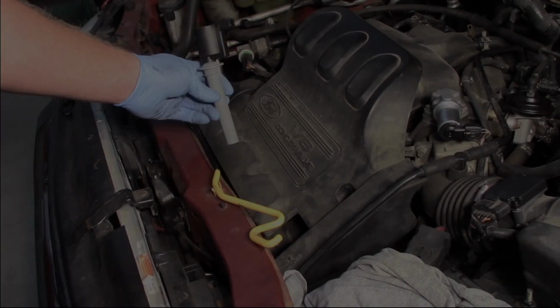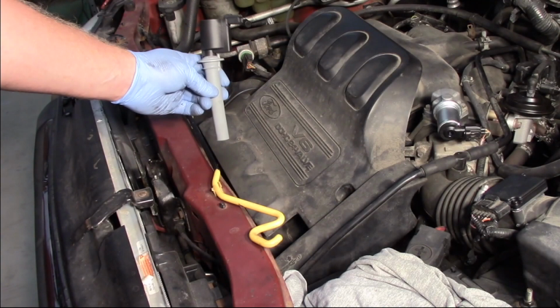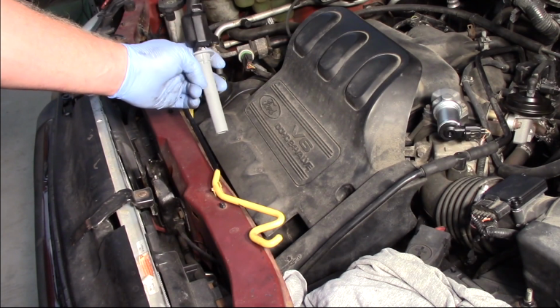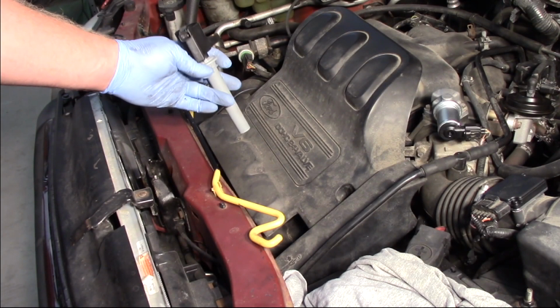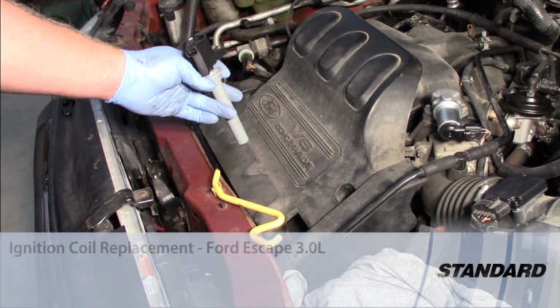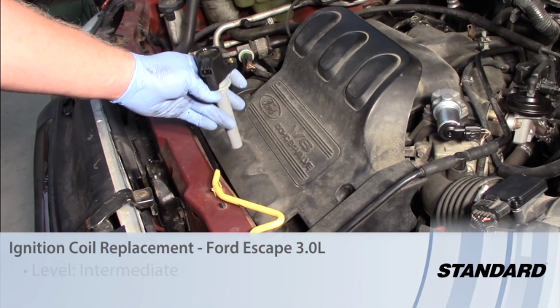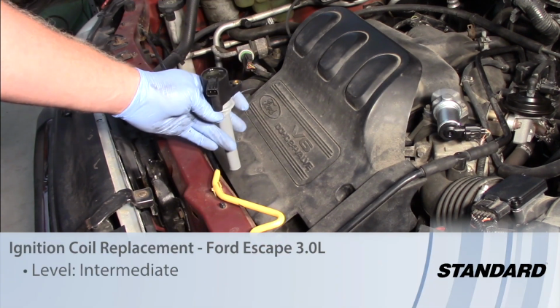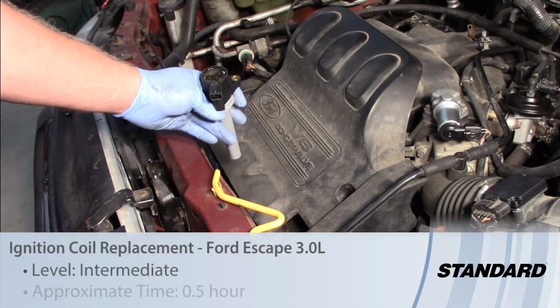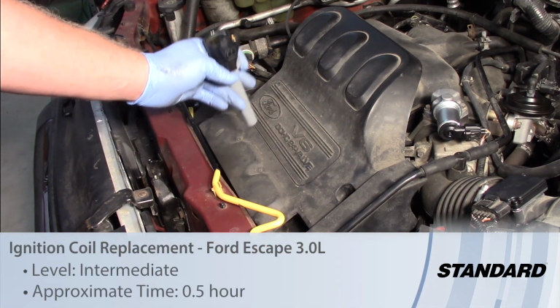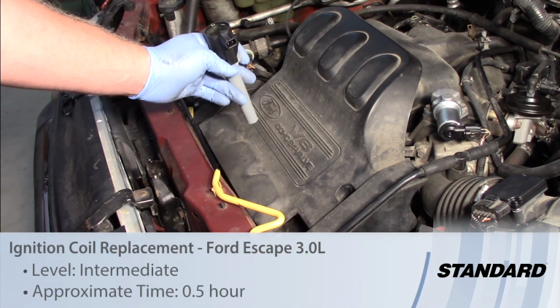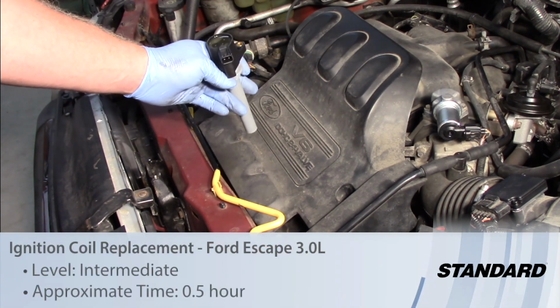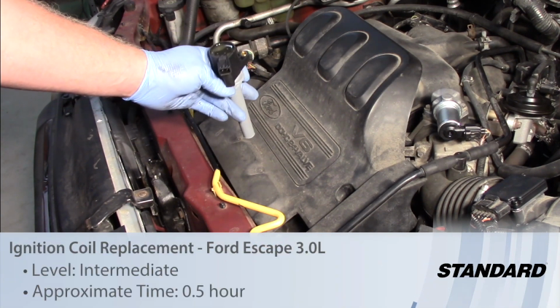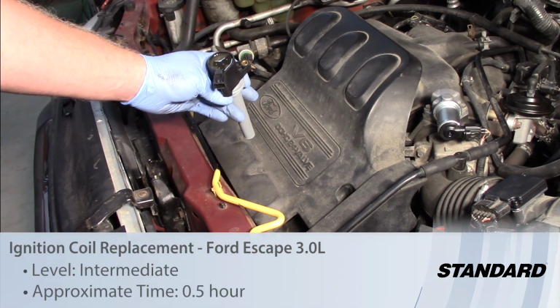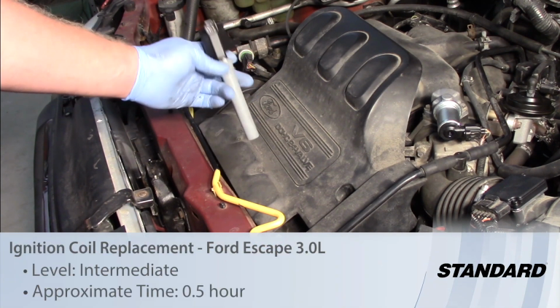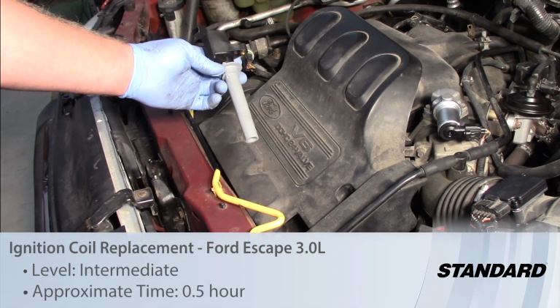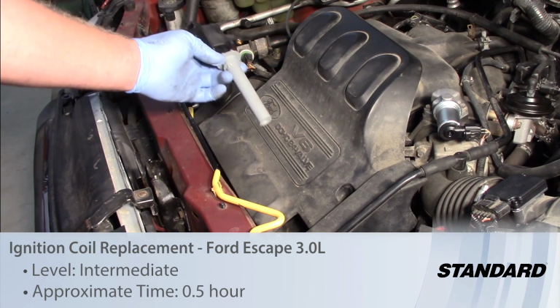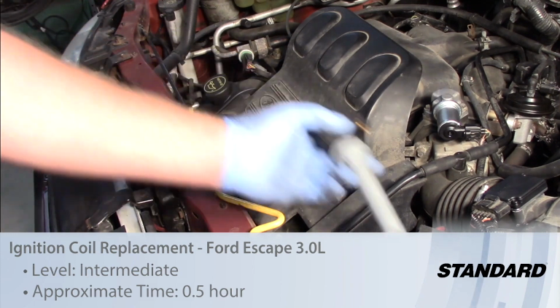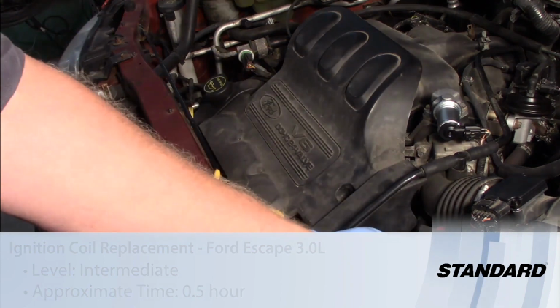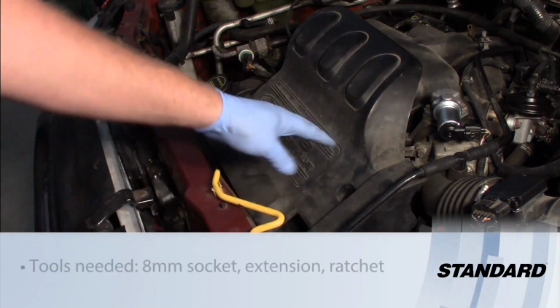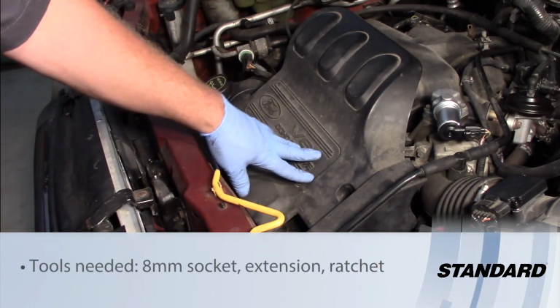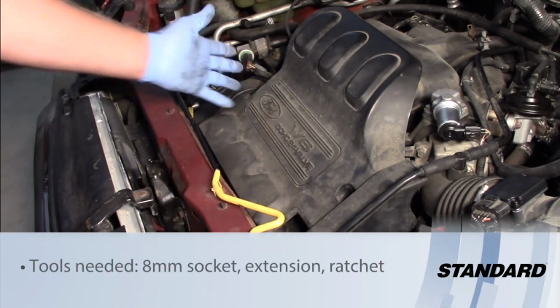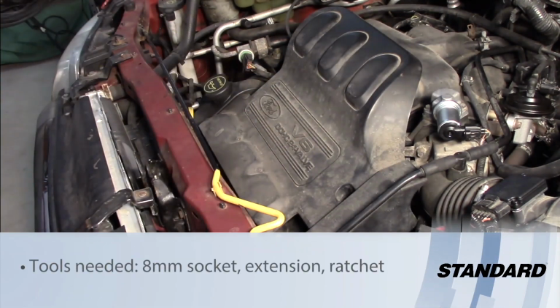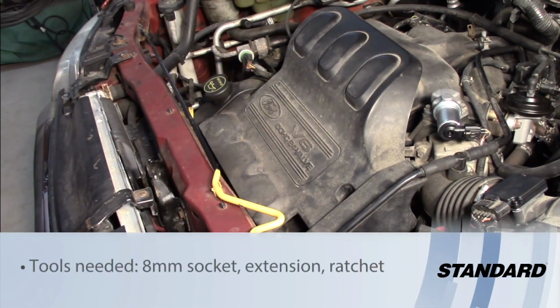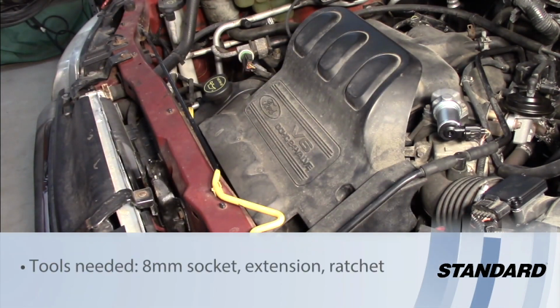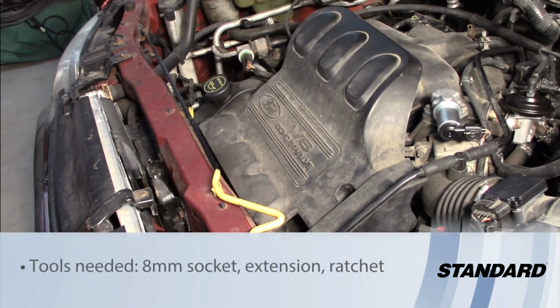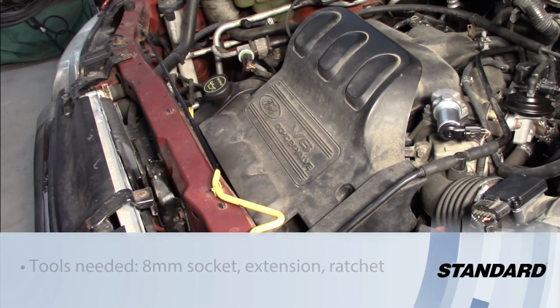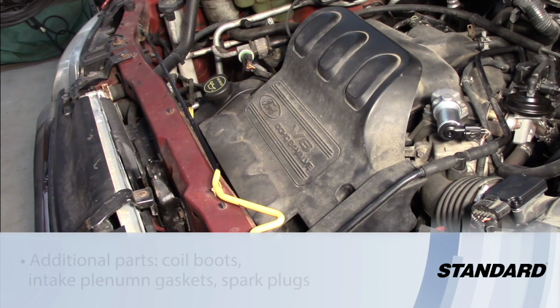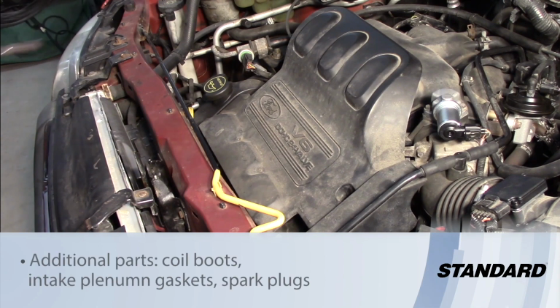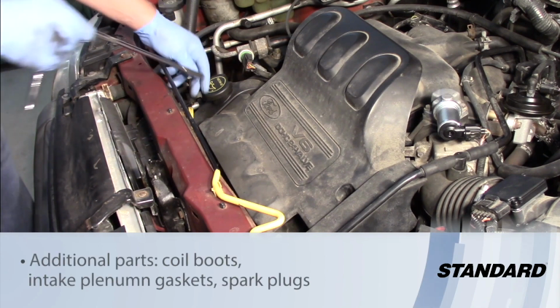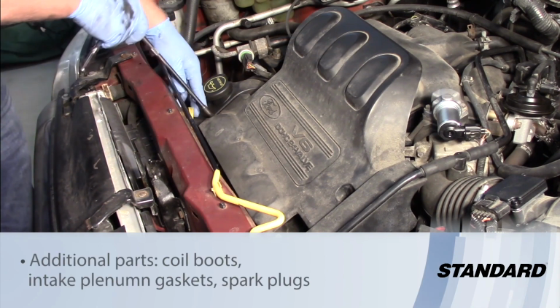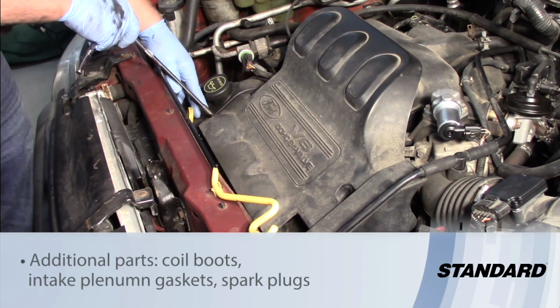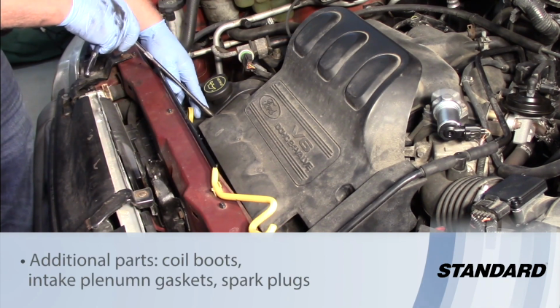Let's take a look at replacing the ignition coil on a 2003 Ford Escape 3-liter engine. The front coils are certainly much easier to access than the rear coils, so we'll take a look at those first.